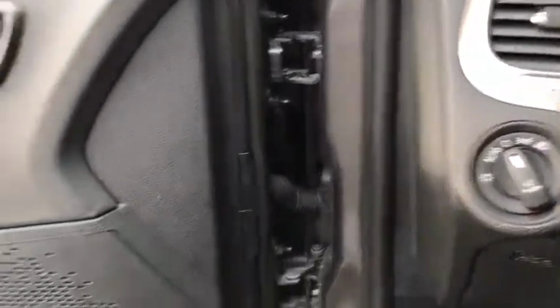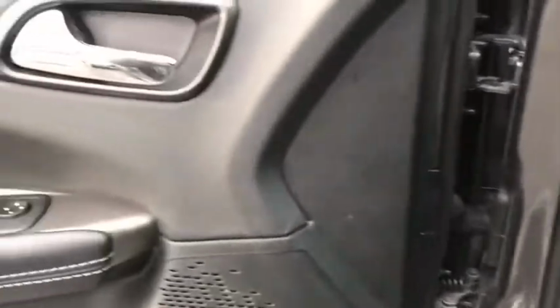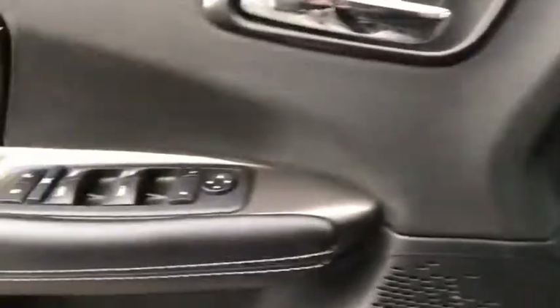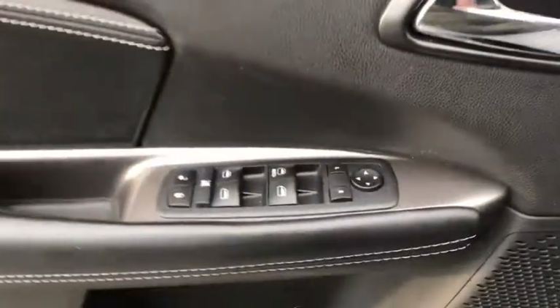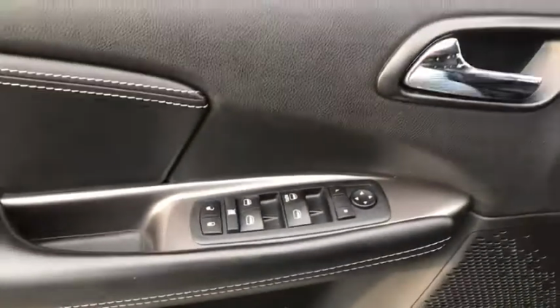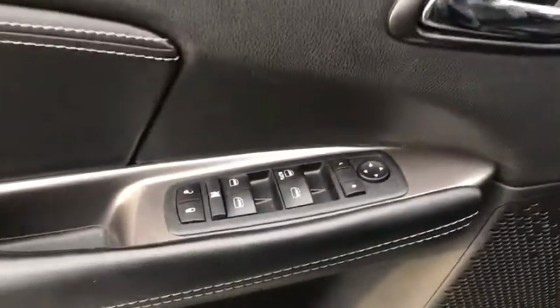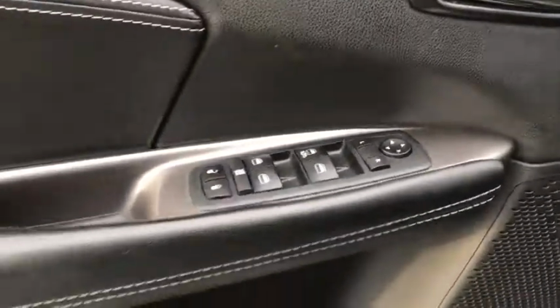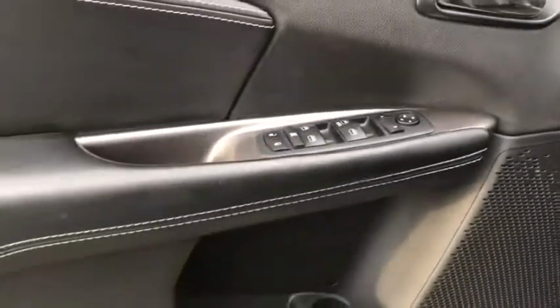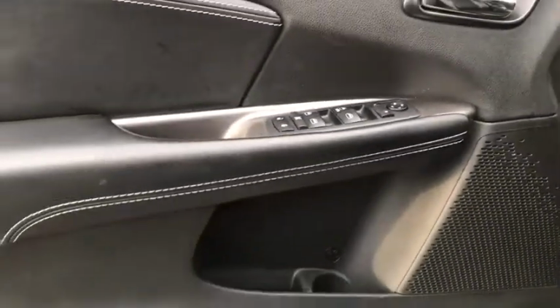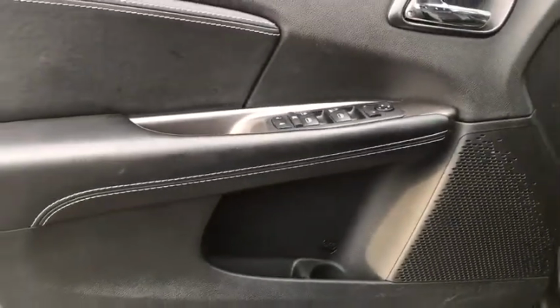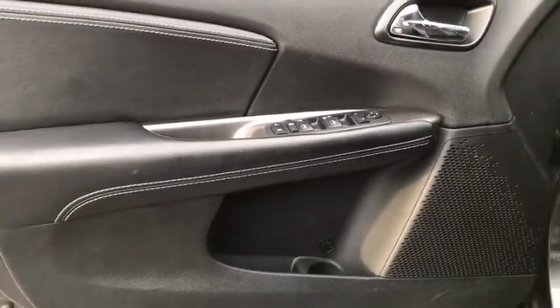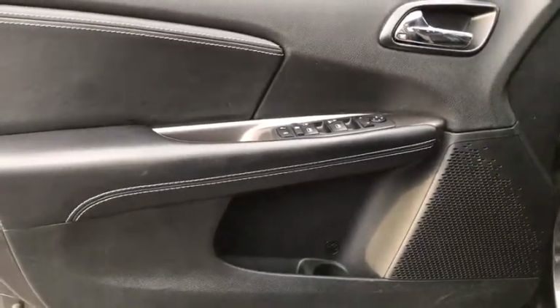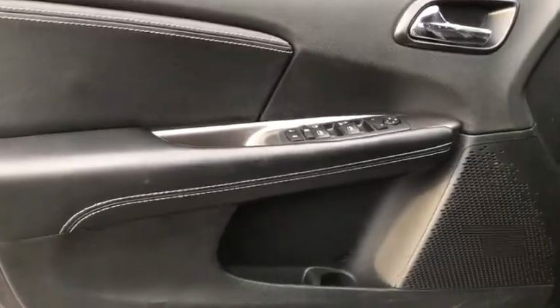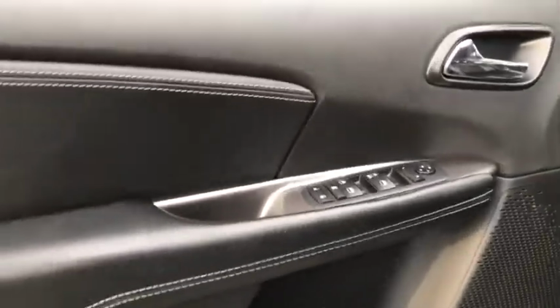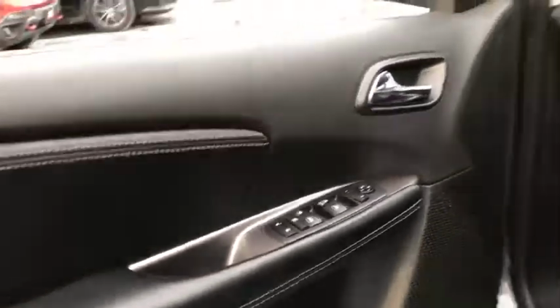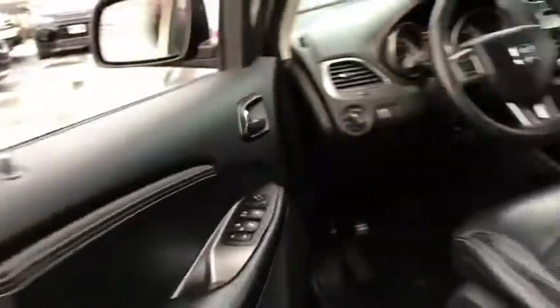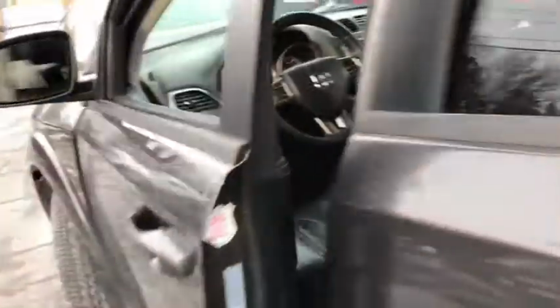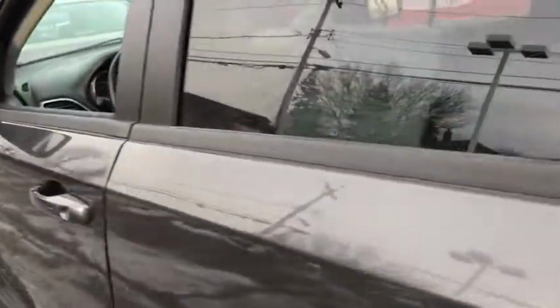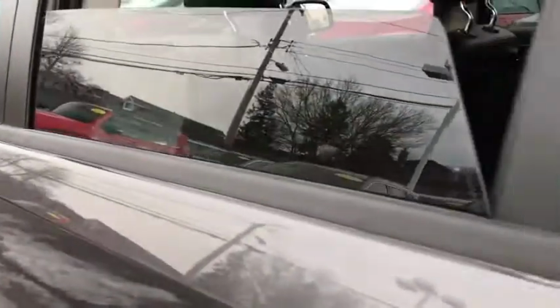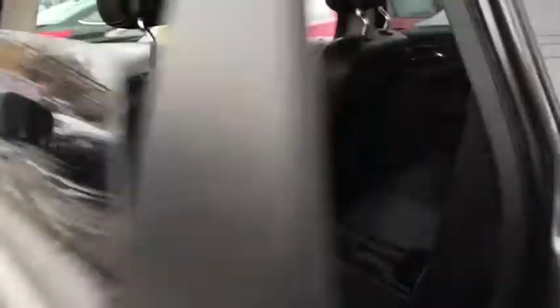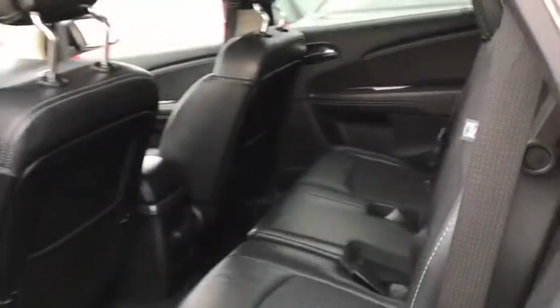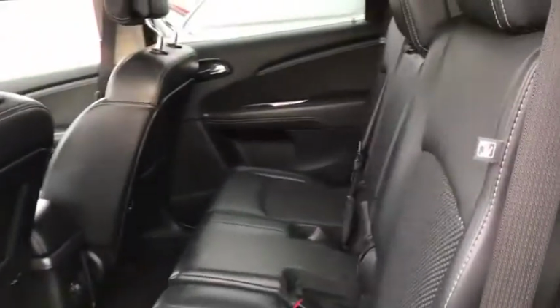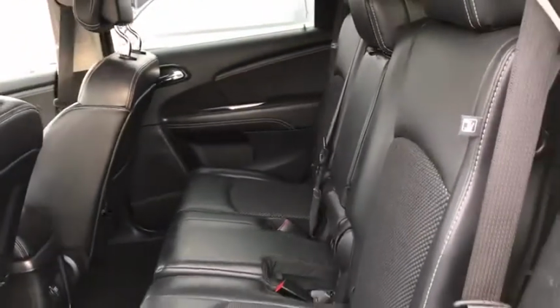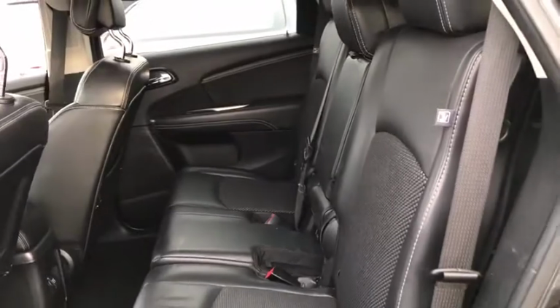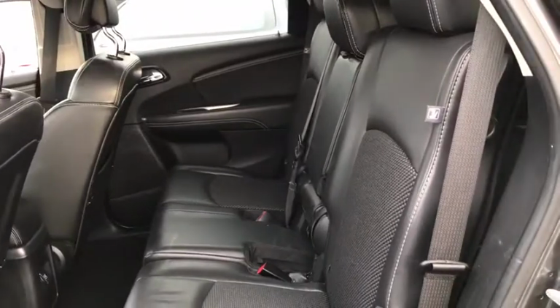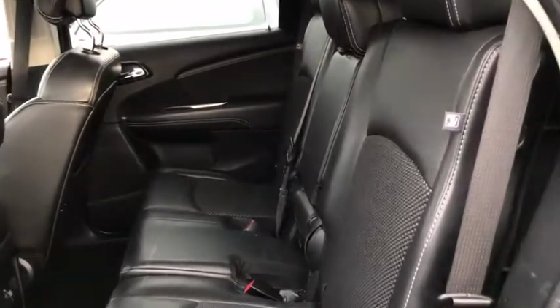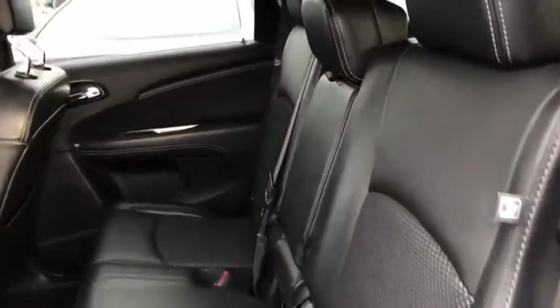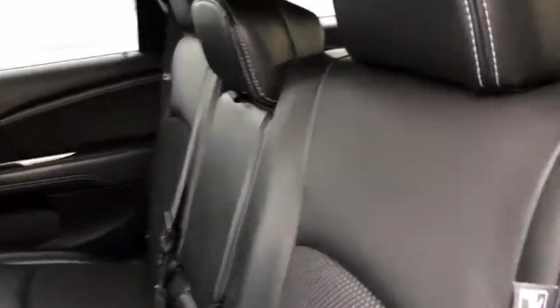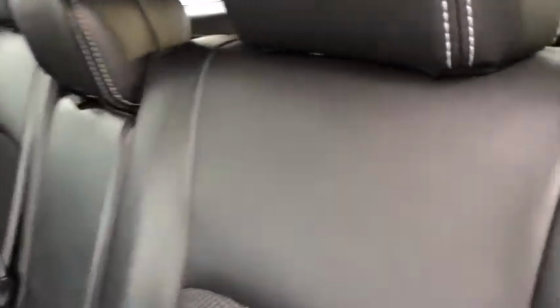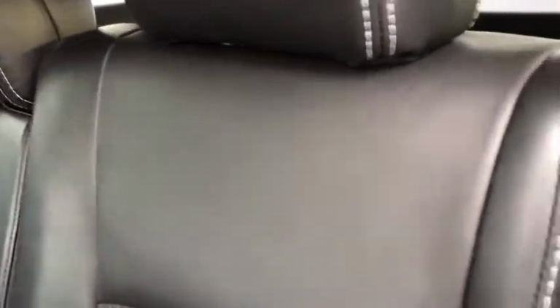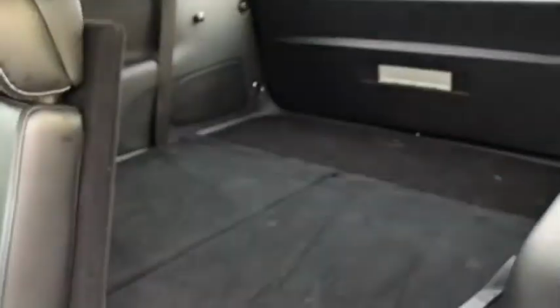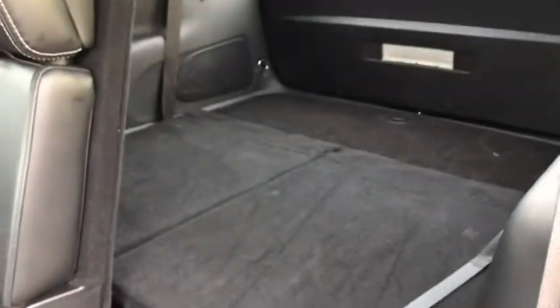Leather-wrapped steering wheel, Bluetooth, adjustable steering wheel, power steering, cruise control, keyless start, aluminum wheels, auto-dimming rear-view mirror, four-wheel disc brakes, floor mats, rear defrost, climate control, AM-FM stereo radio.